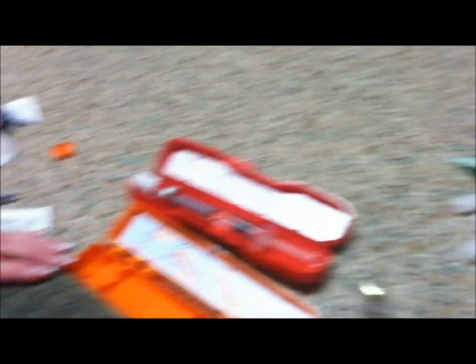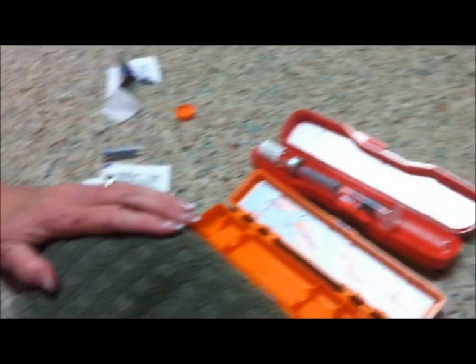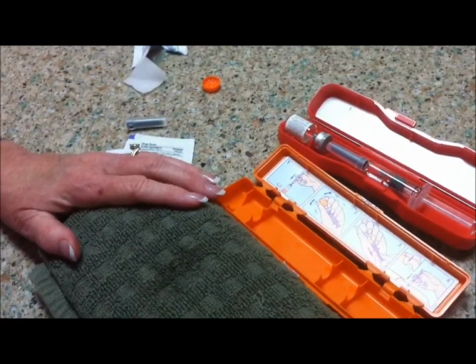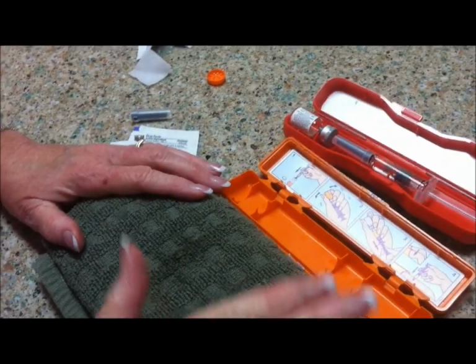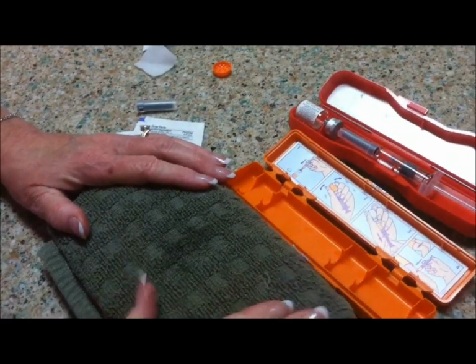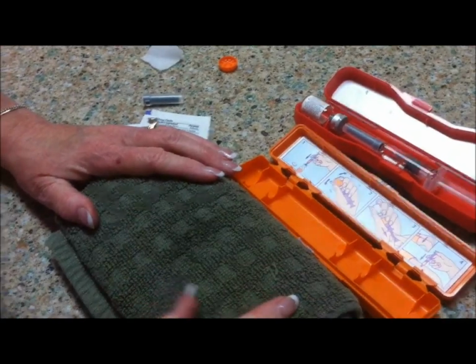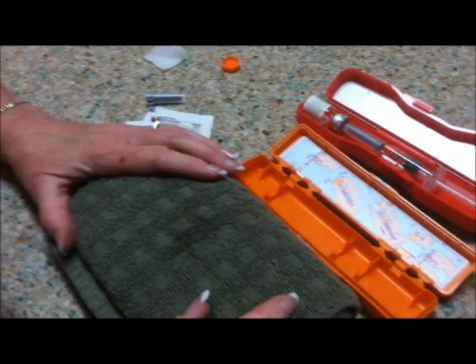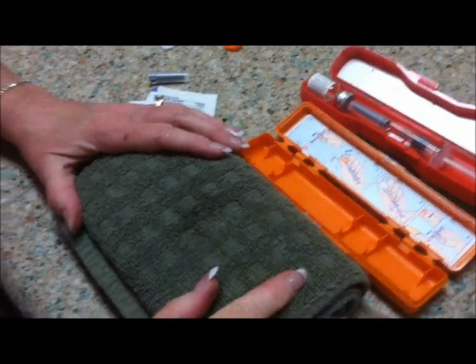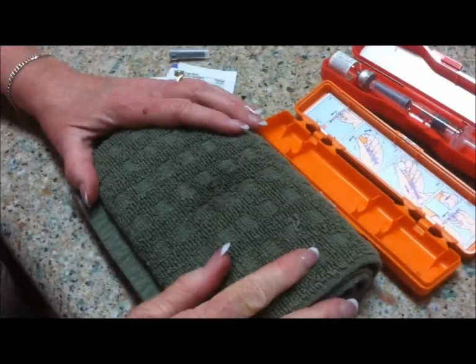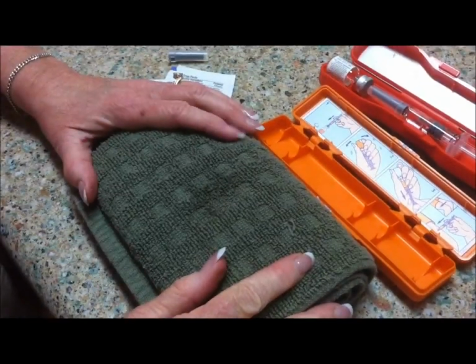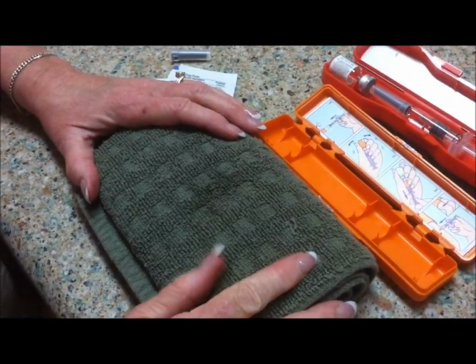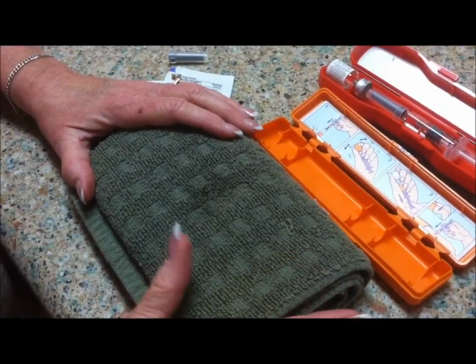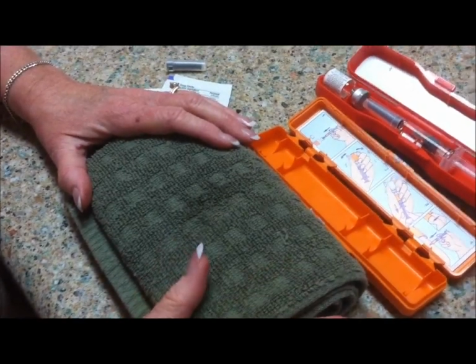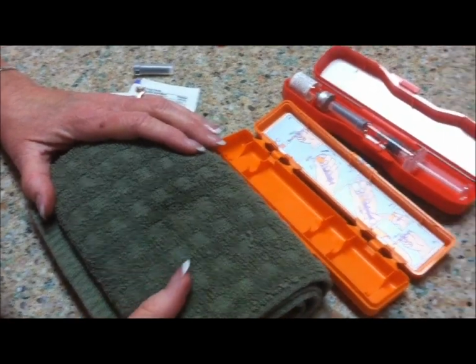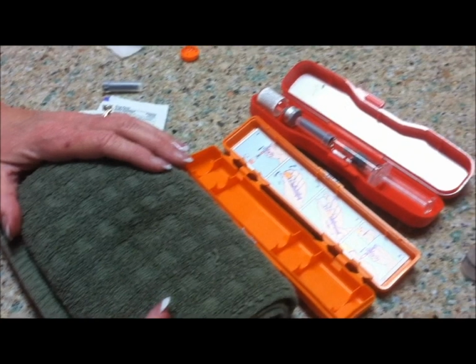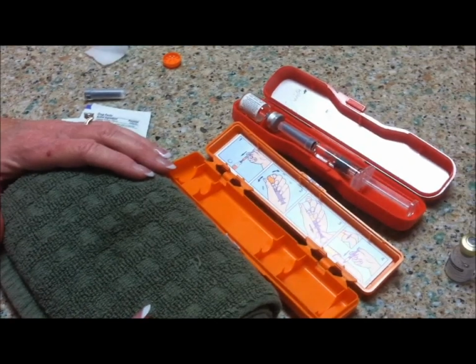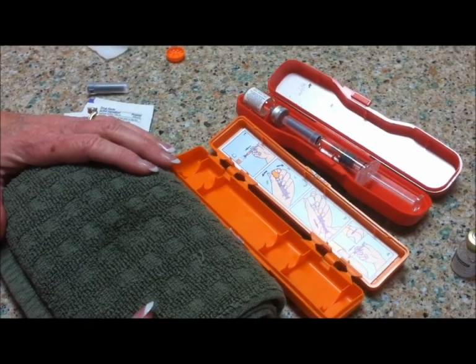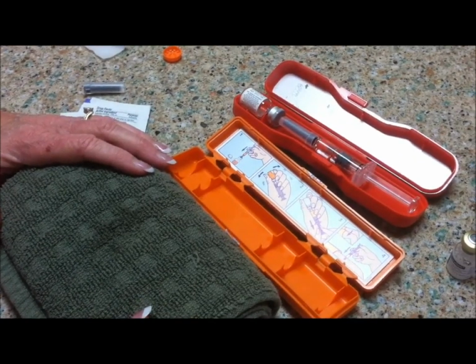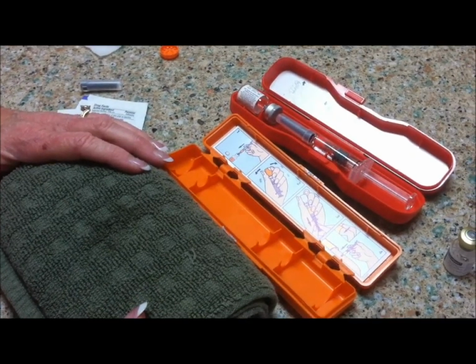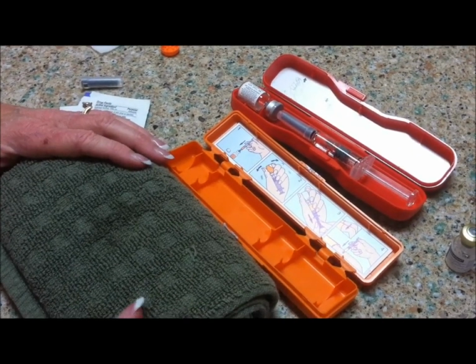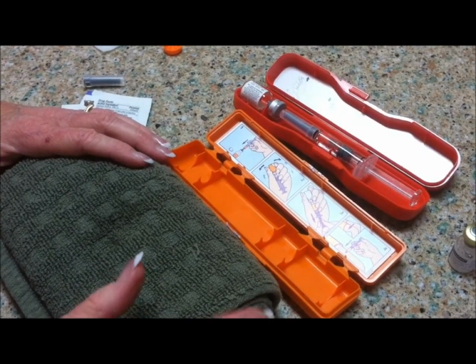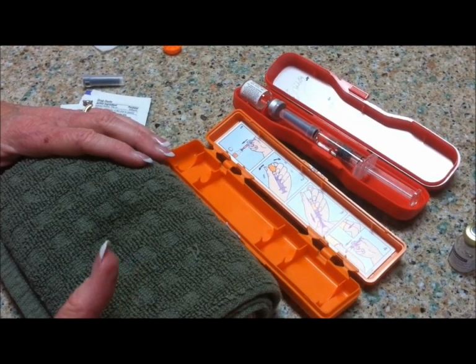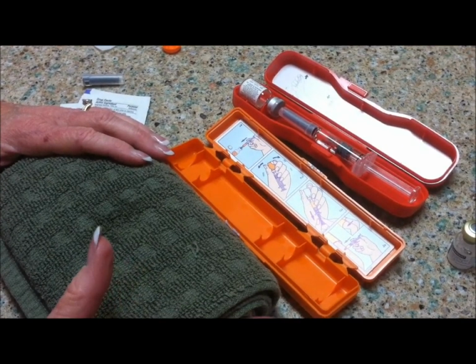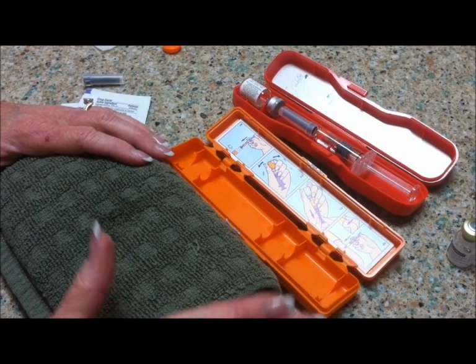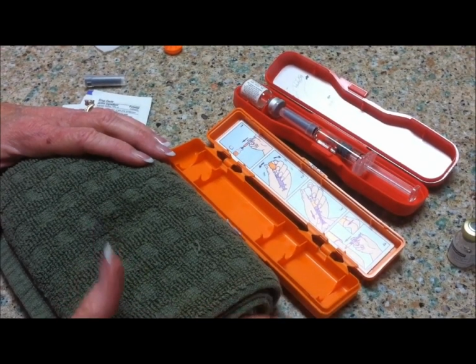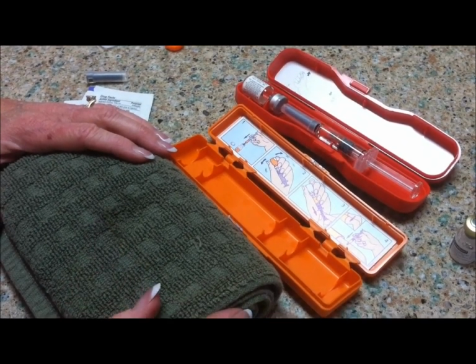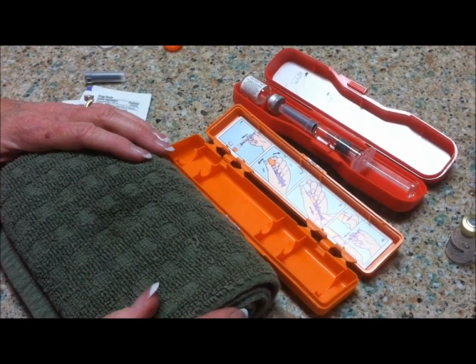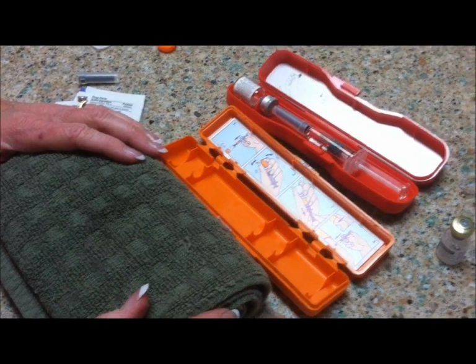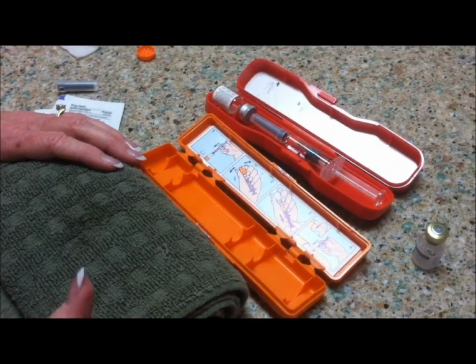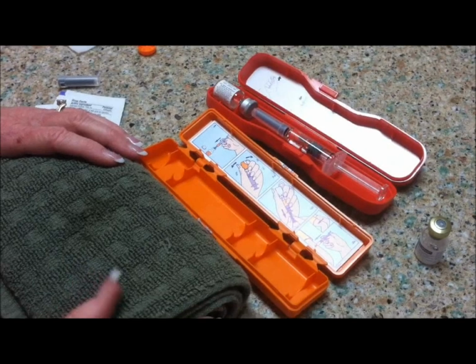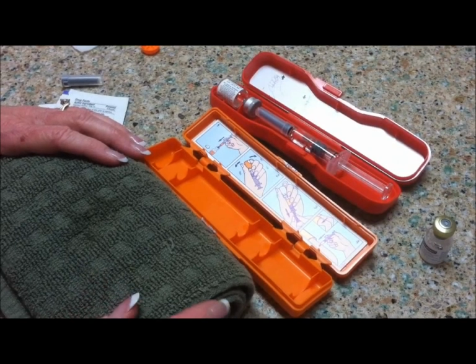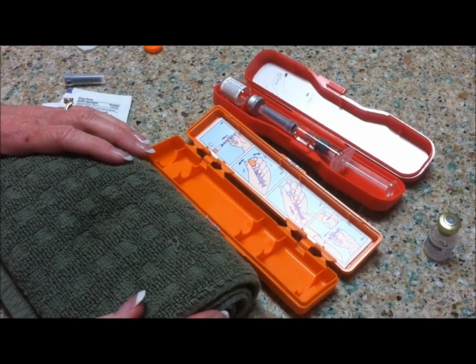This concludes the use of the glucagon emergency kit. For any further advice, you should talk to your health care provider. But it is important to have a backup glucagon emergency kit just in case of emergencies.